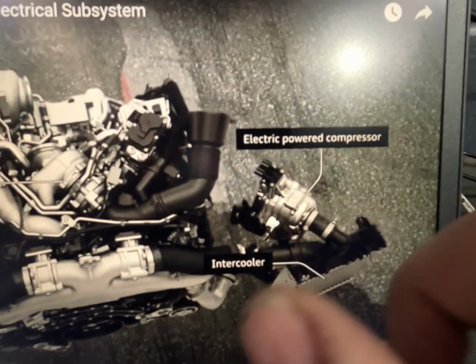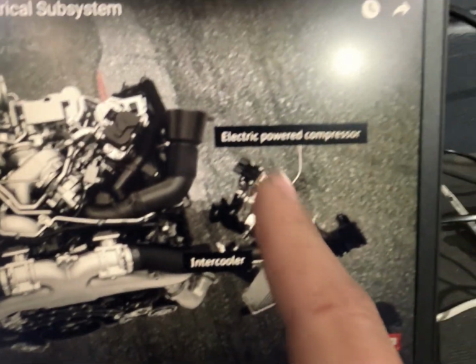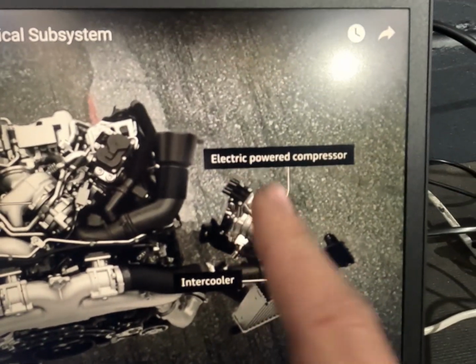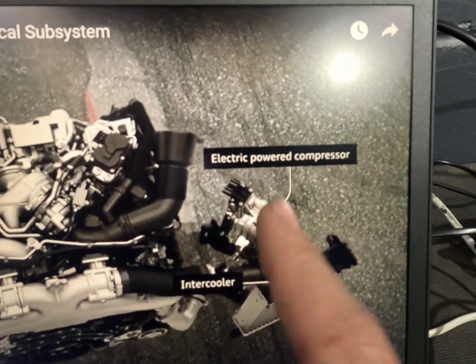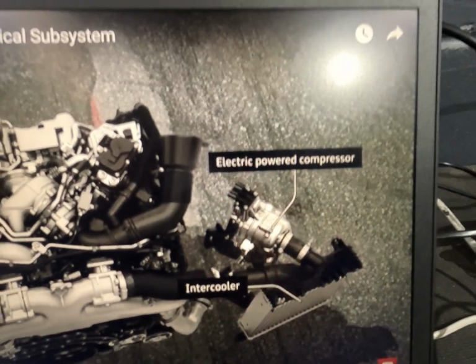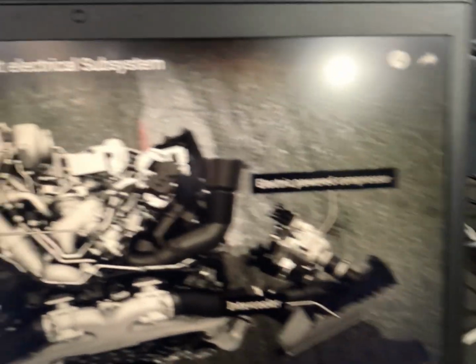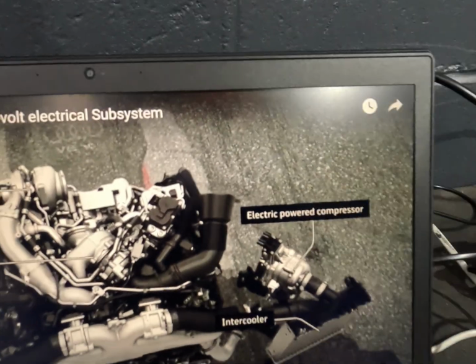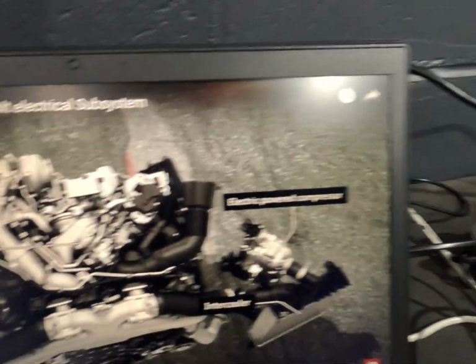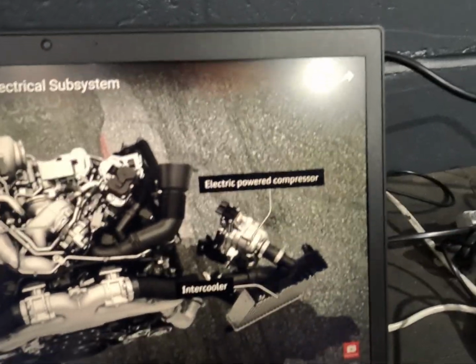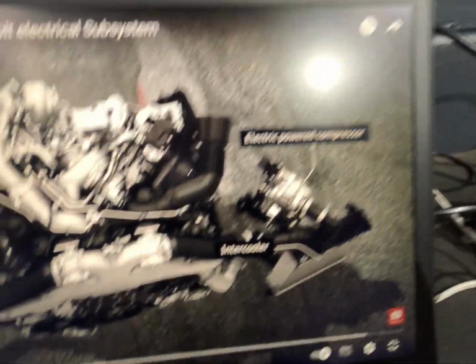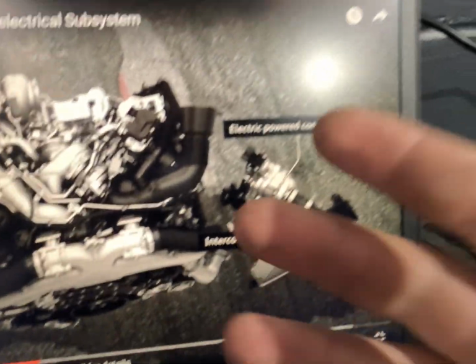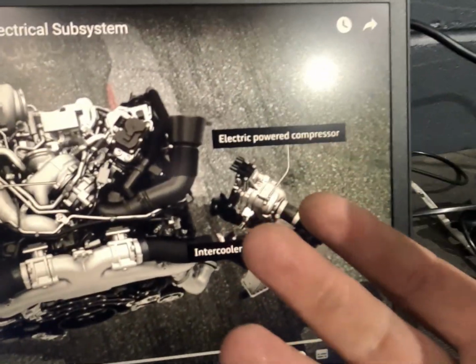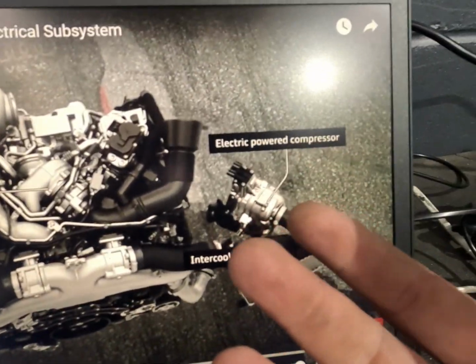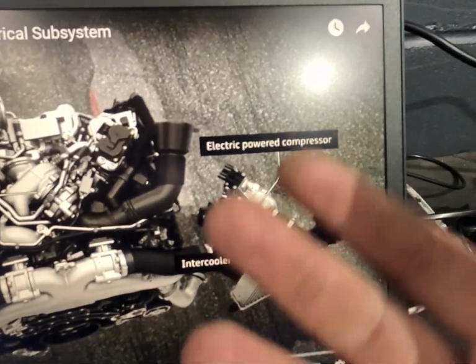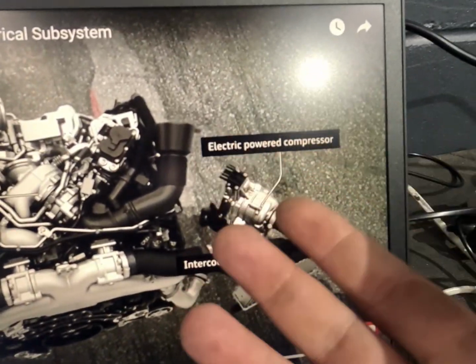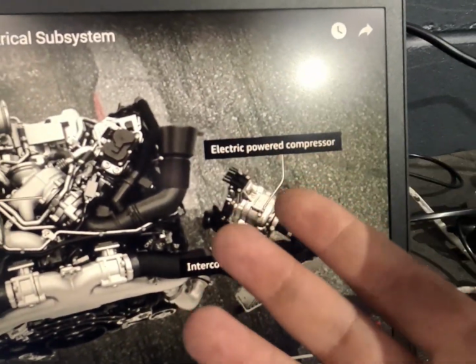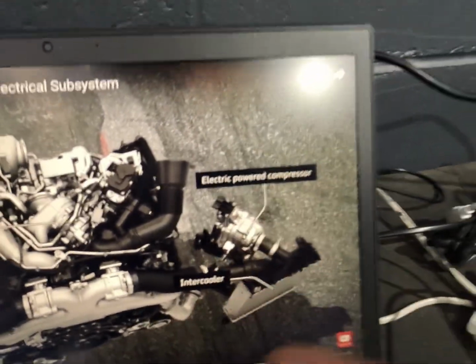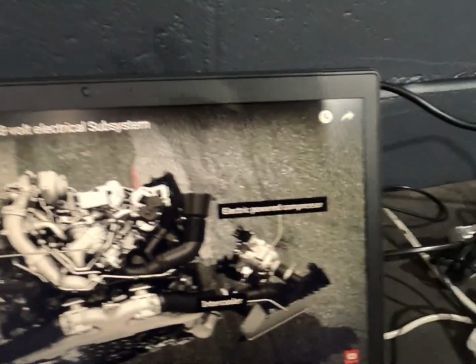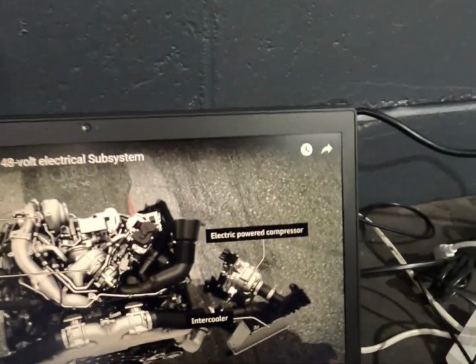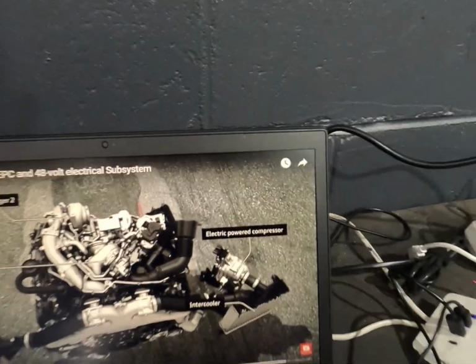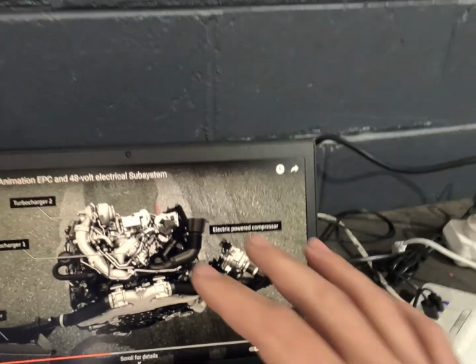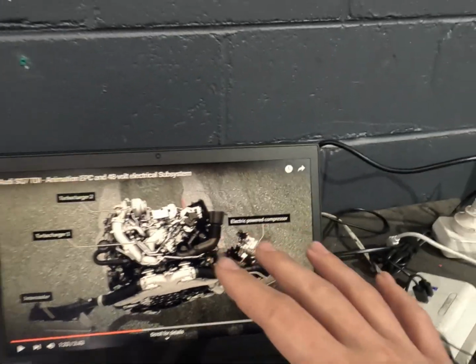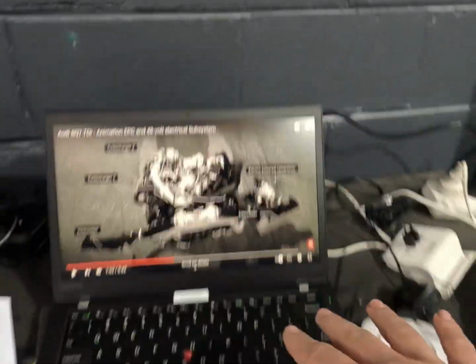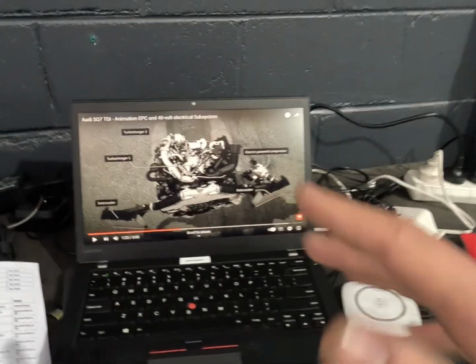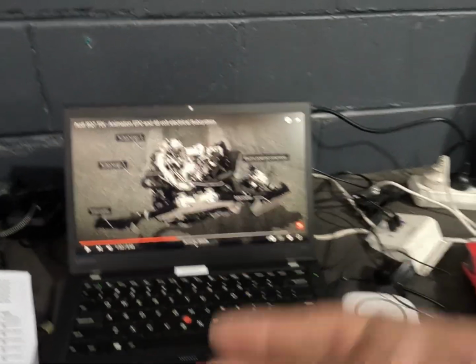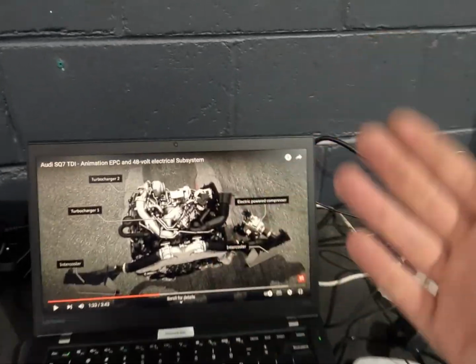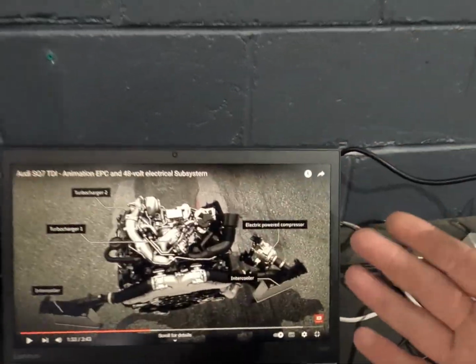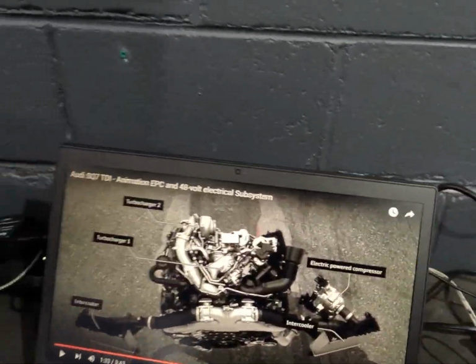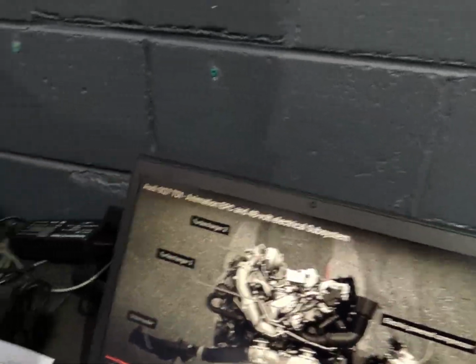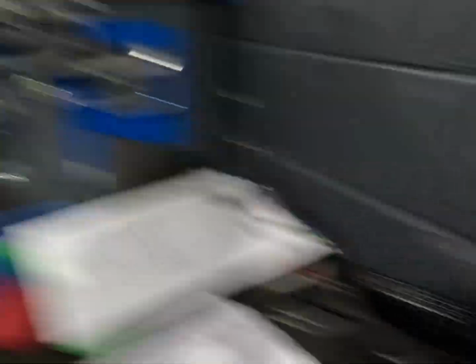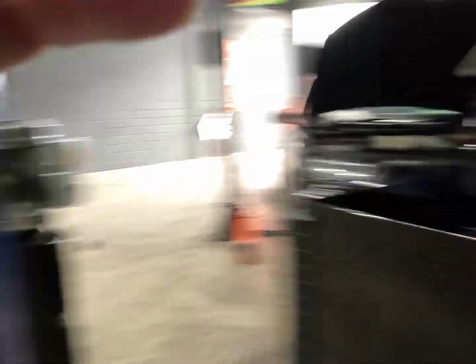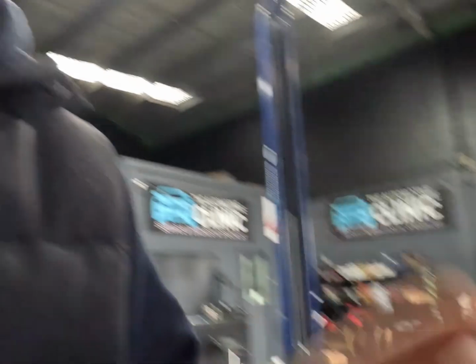Now this compressor is what it's complaining about, so what we have to do is test our wiring integrity up to here and make sure that that's all good. If that's the case it will need a new compressor.